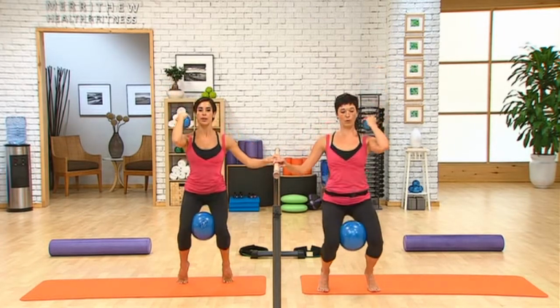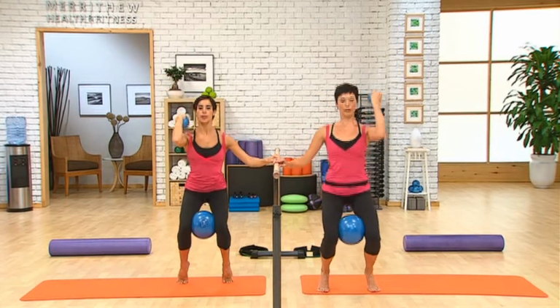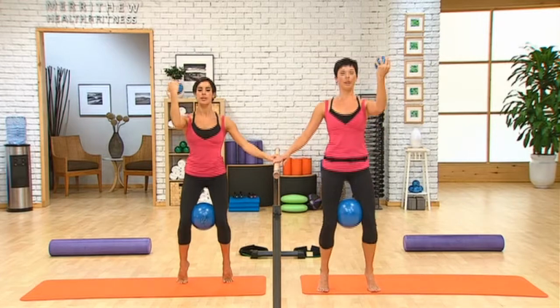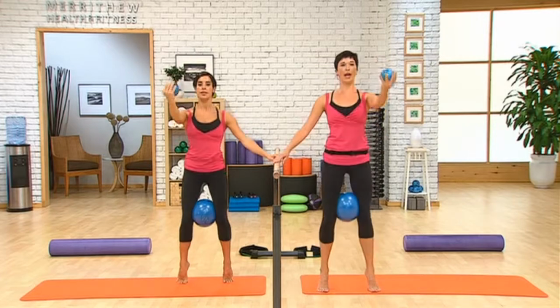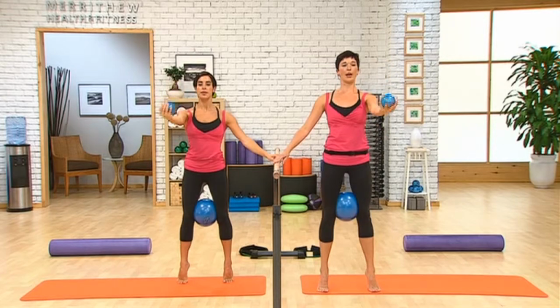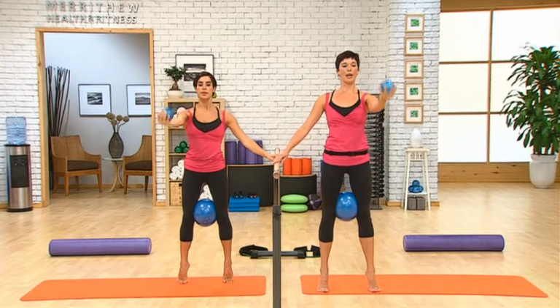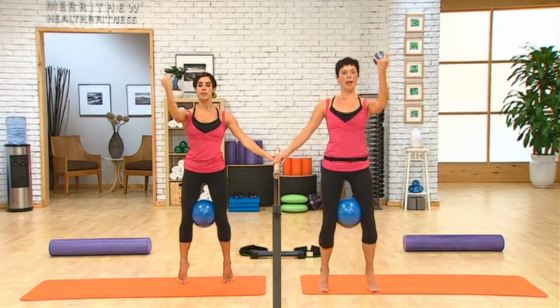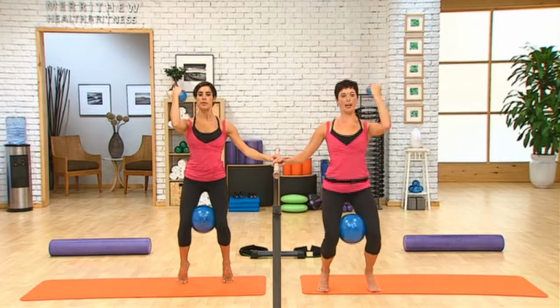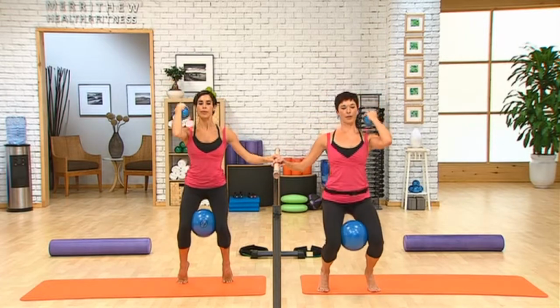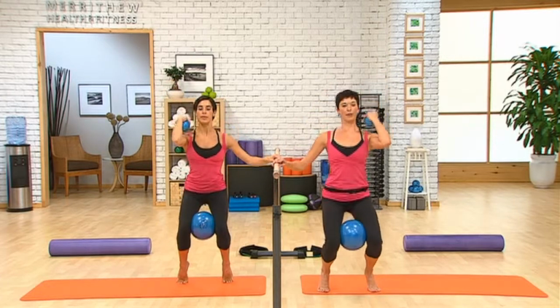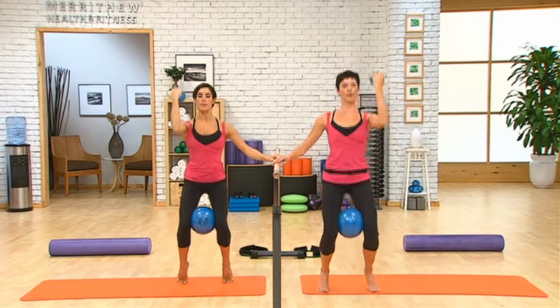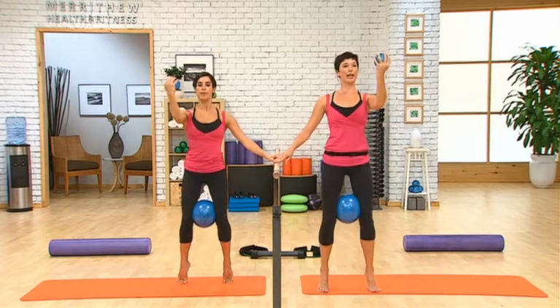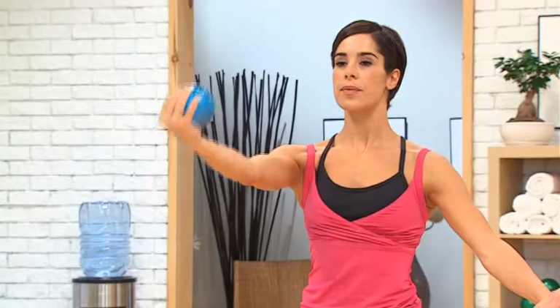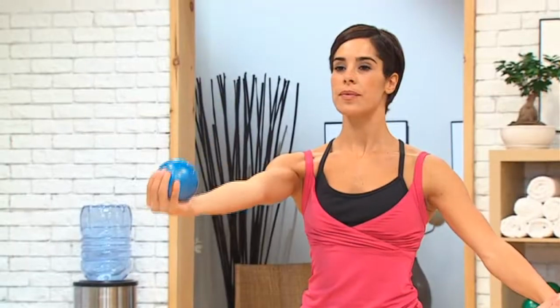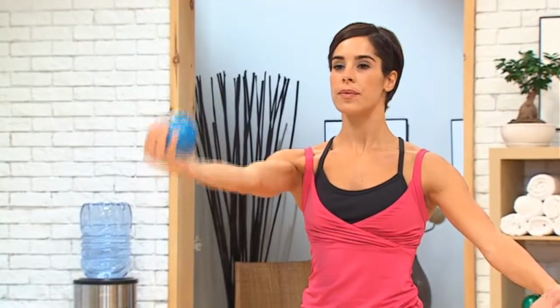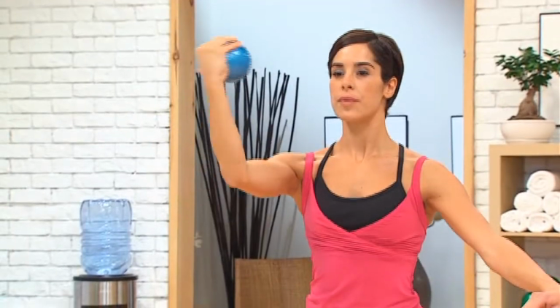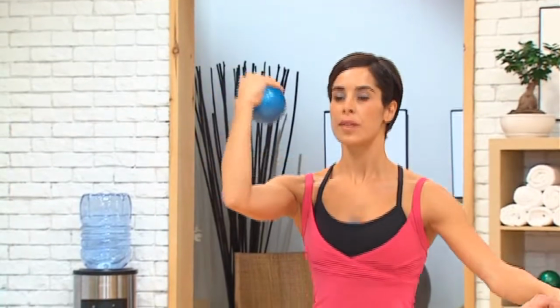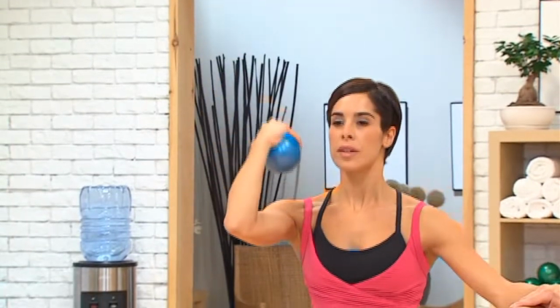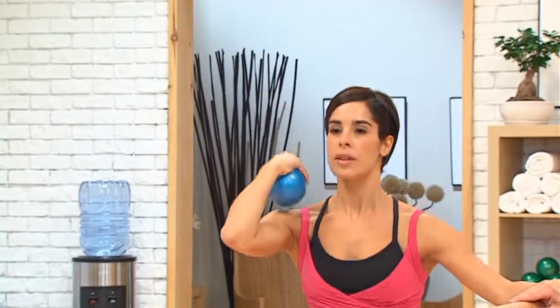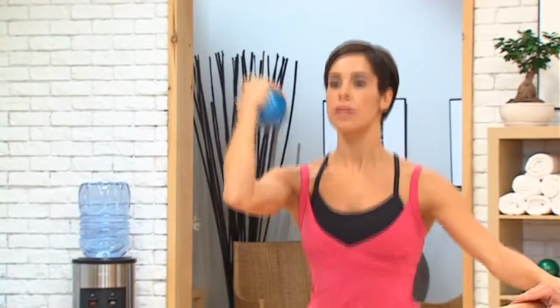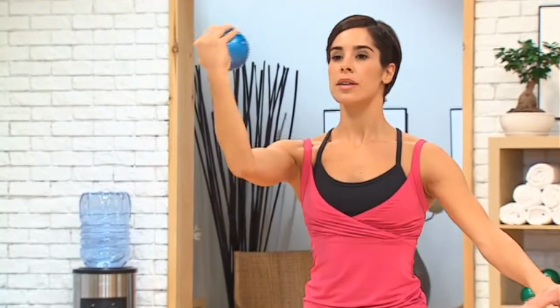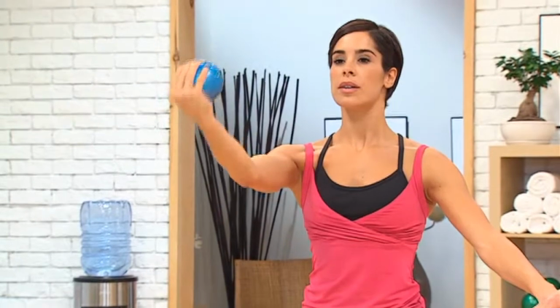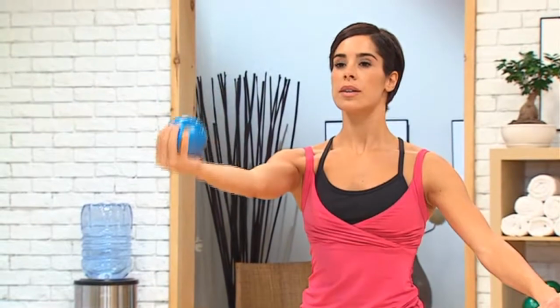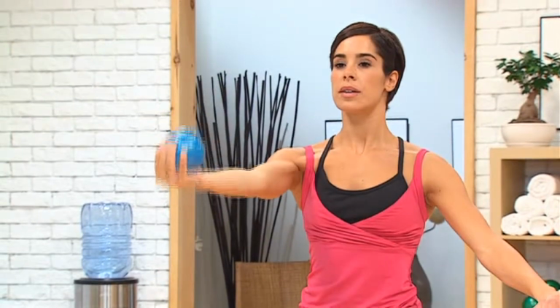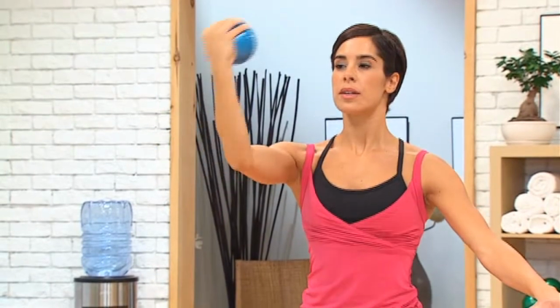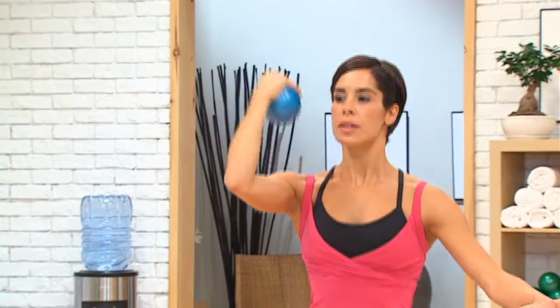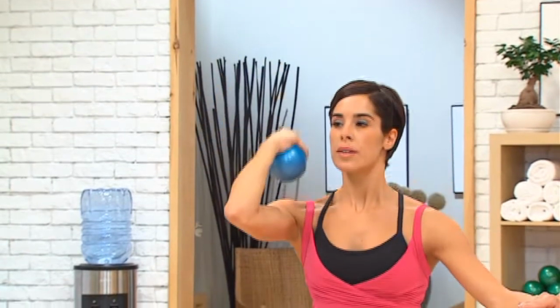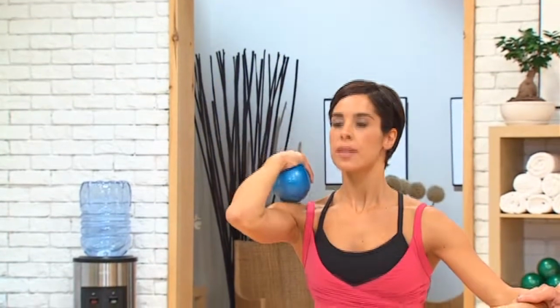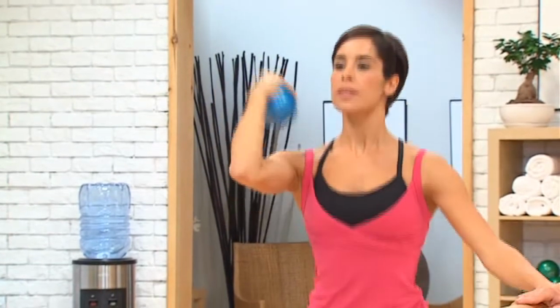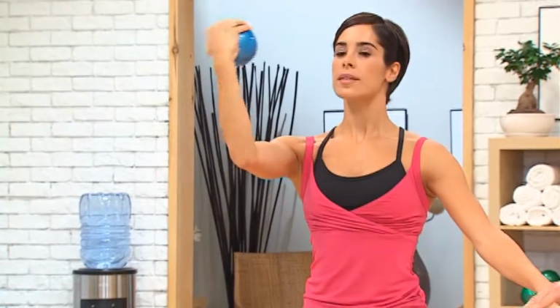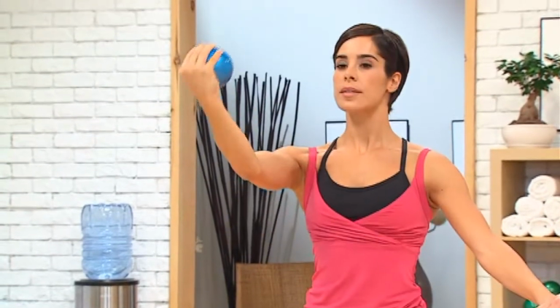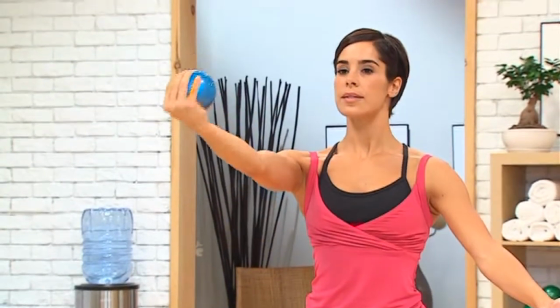Four more. And up. And three. Again, neutral spine this whole time. And up. Last time. Extend now.